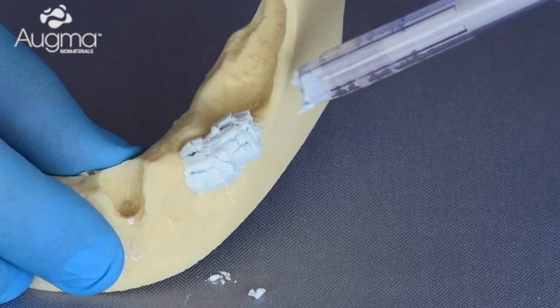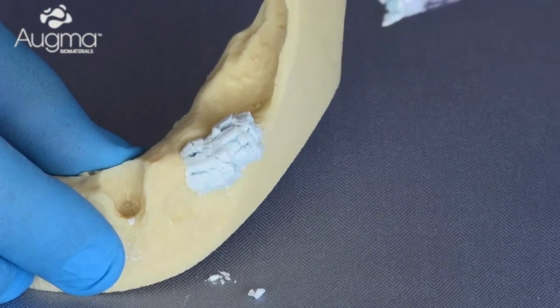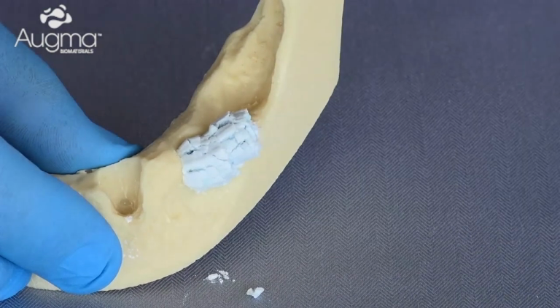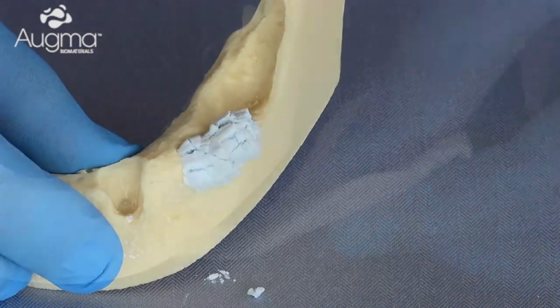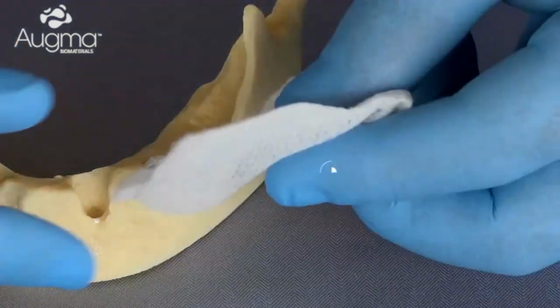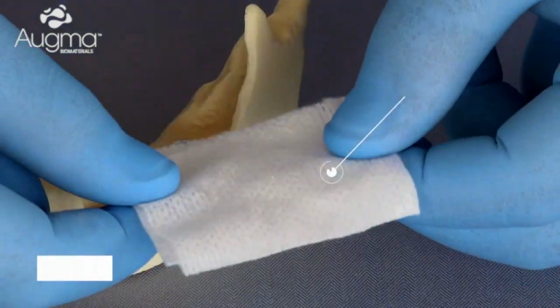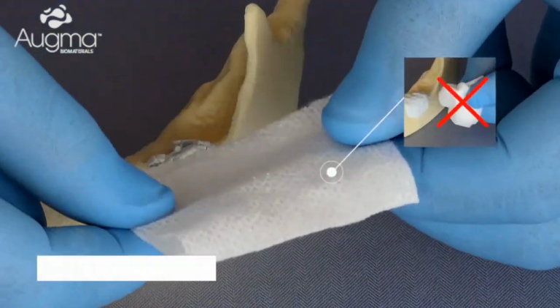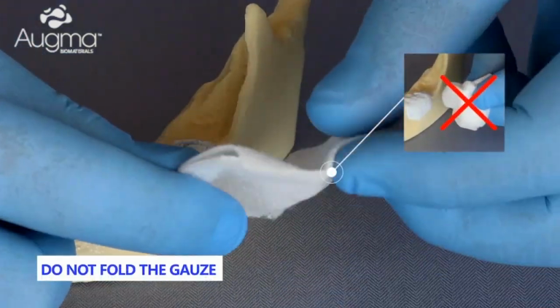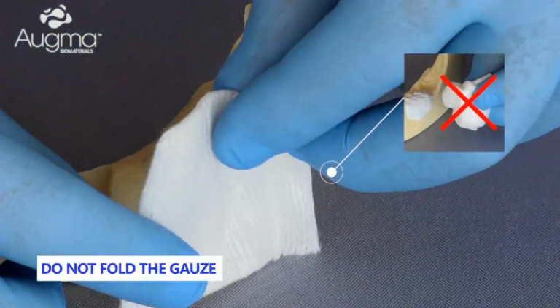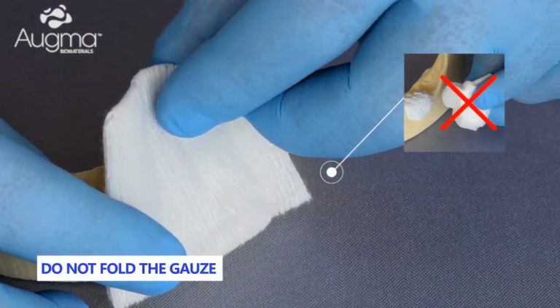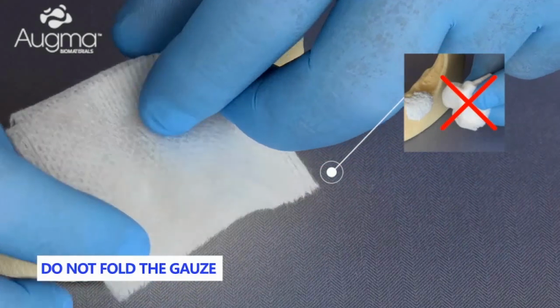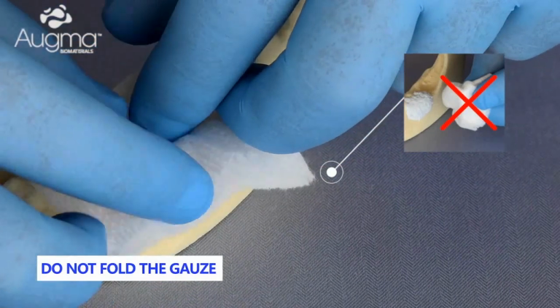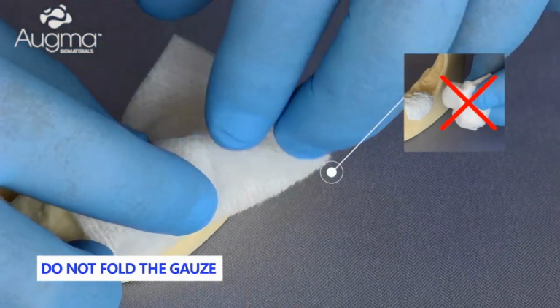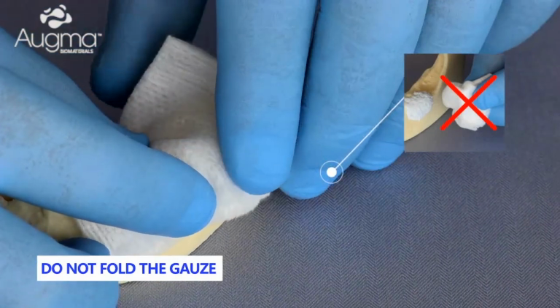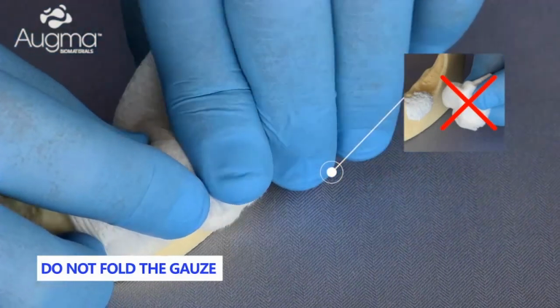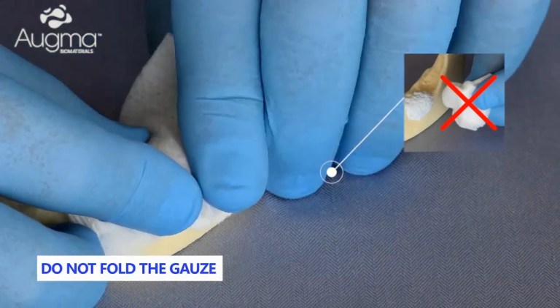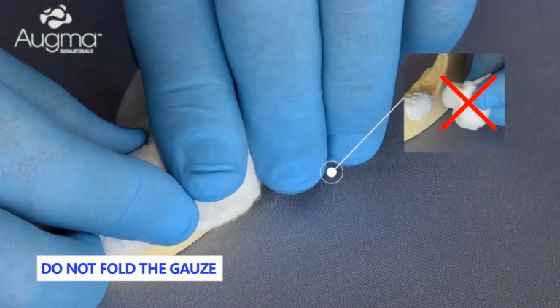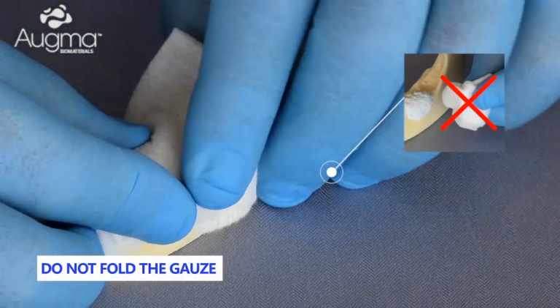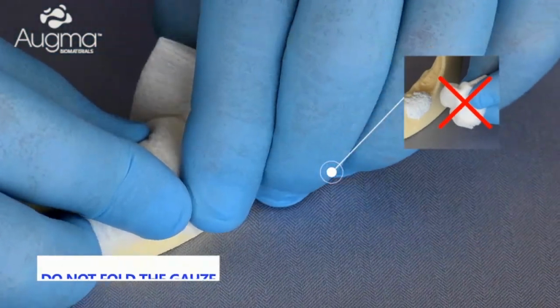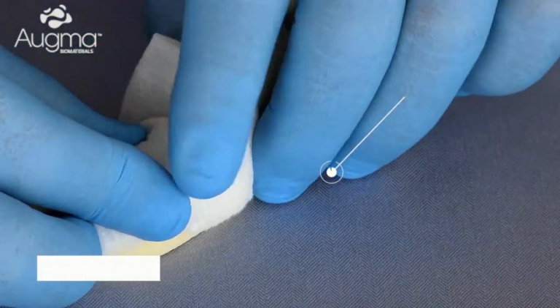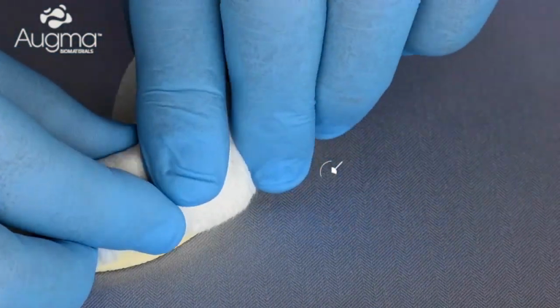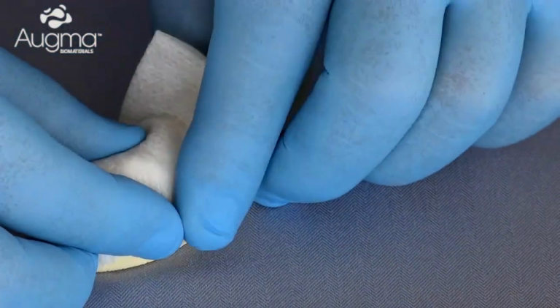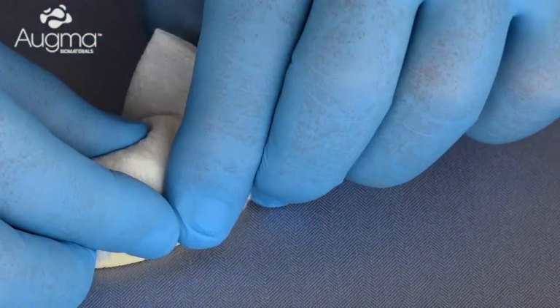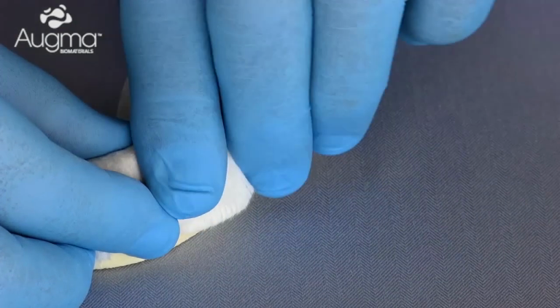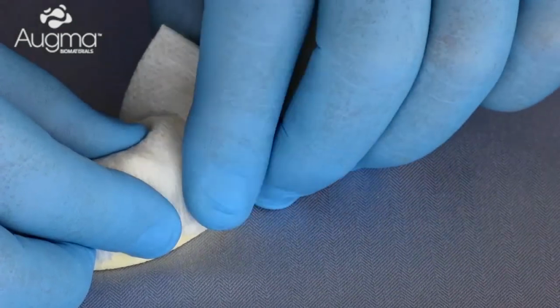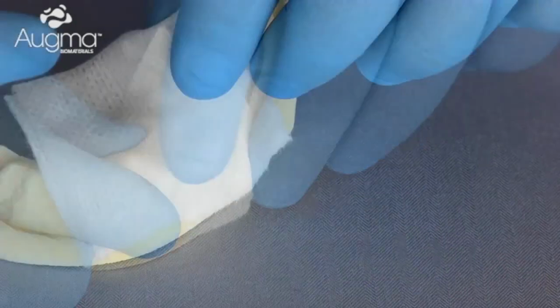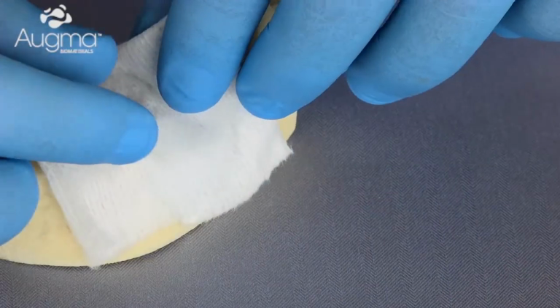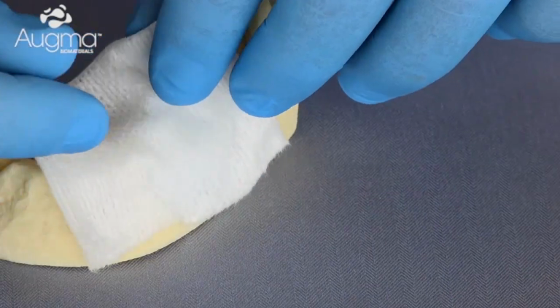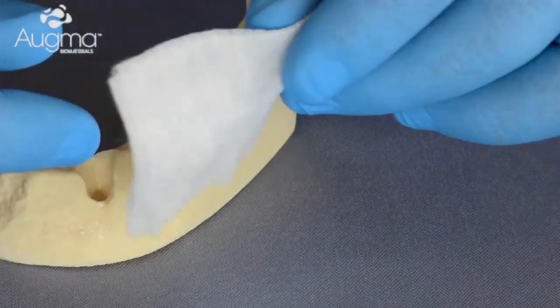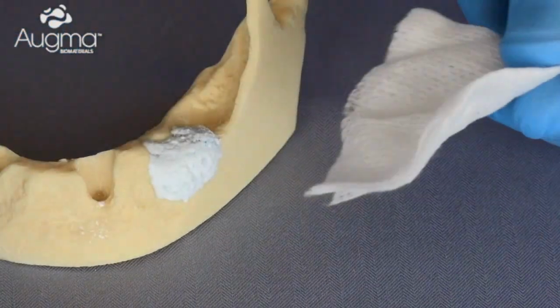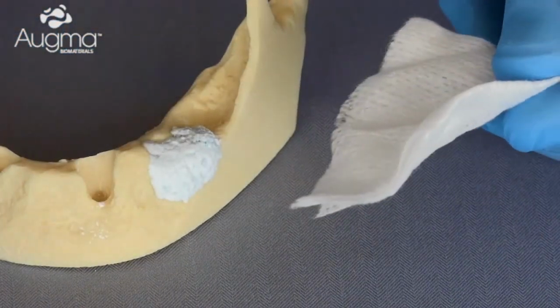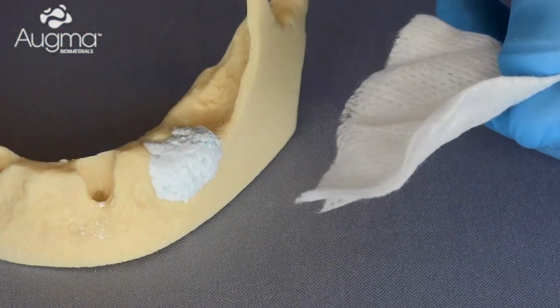Press firmly over the cement for three seconds using a dry sterile unfolded gauze and finger pressure. And now you're good to go with soft tissue coverage.